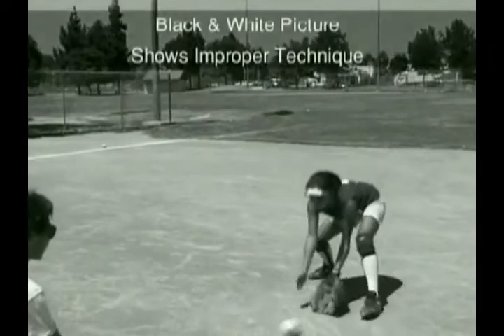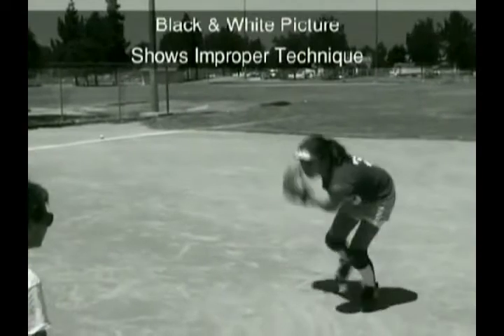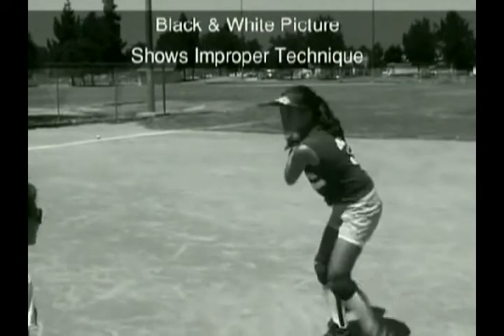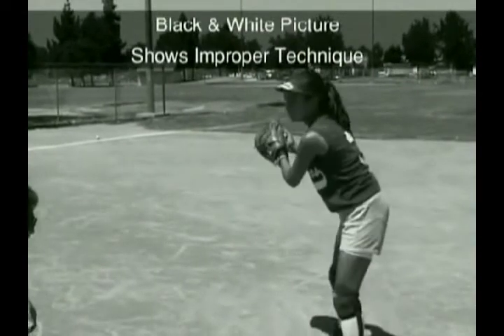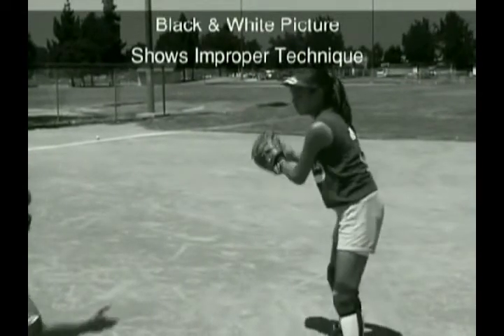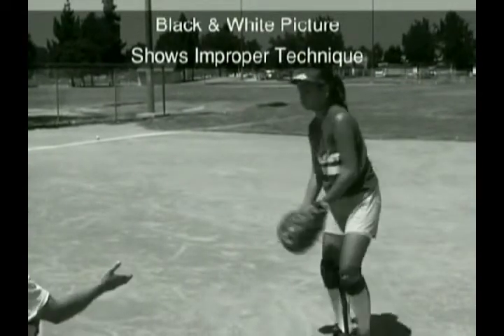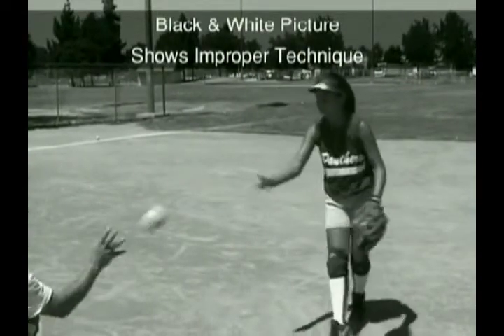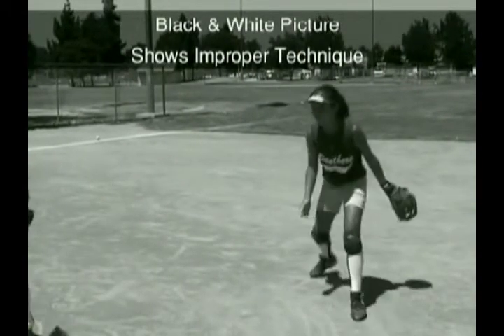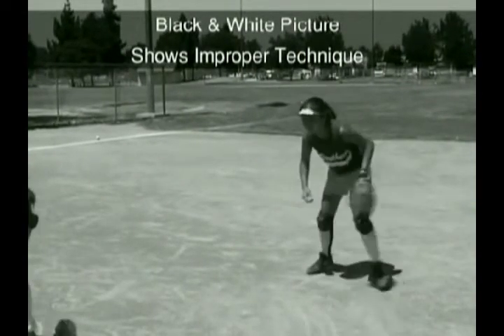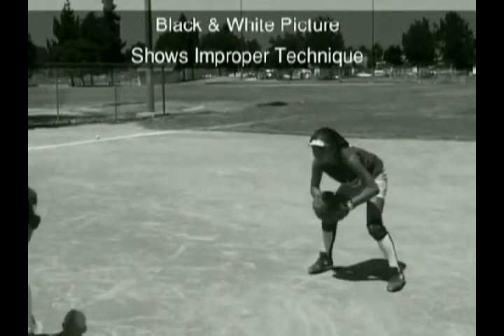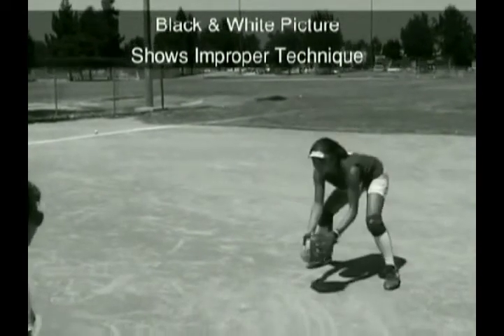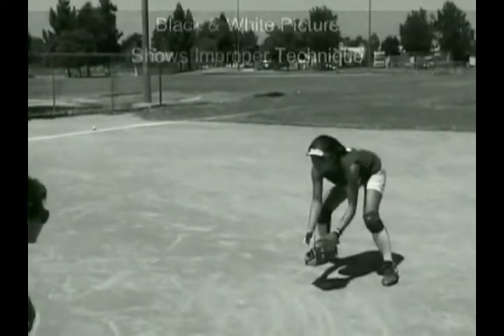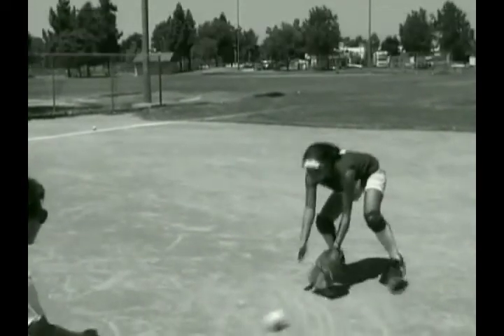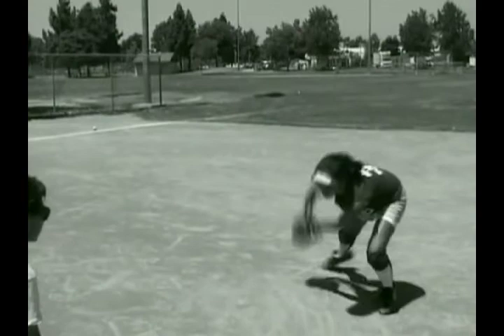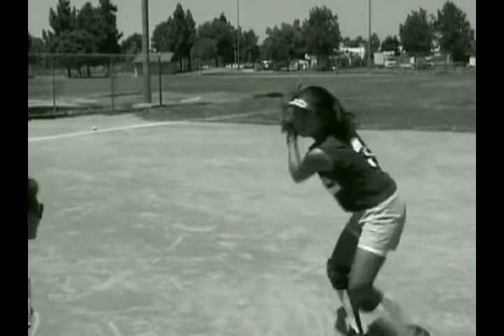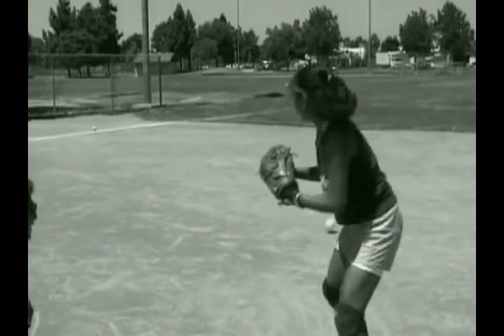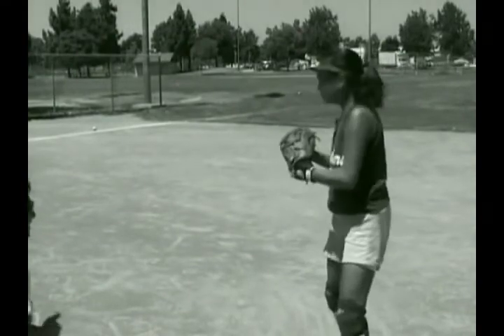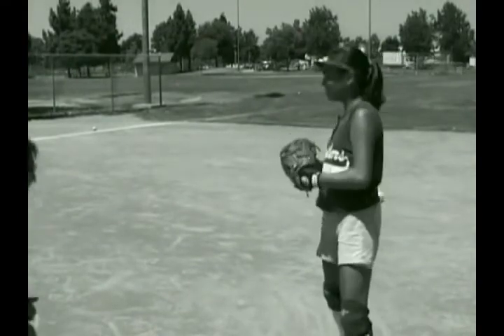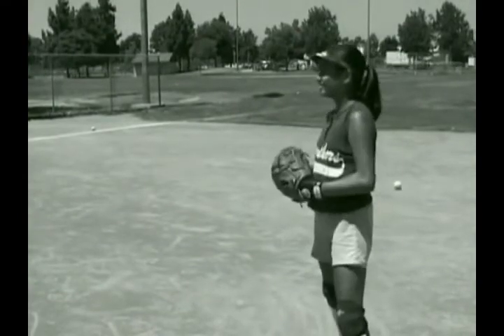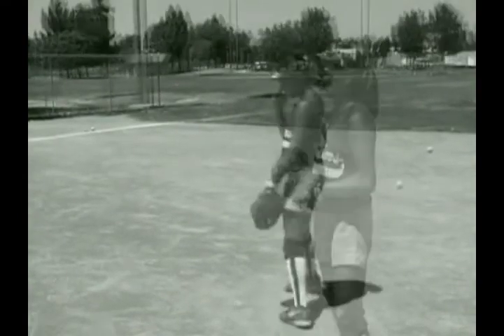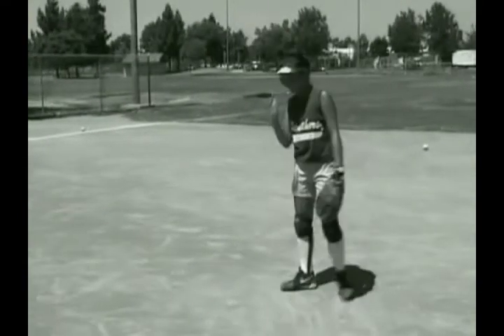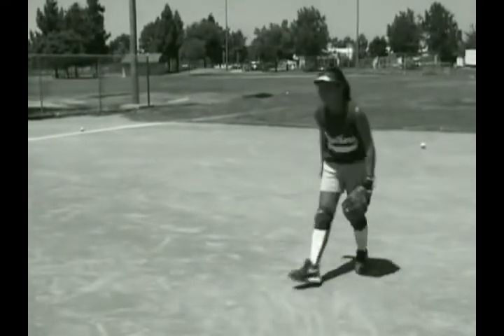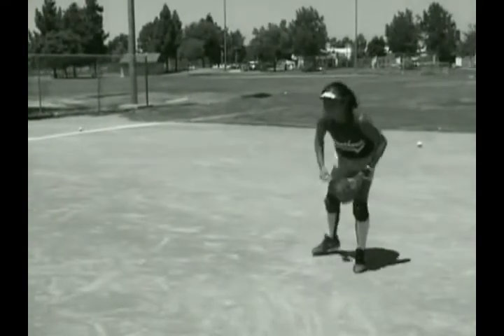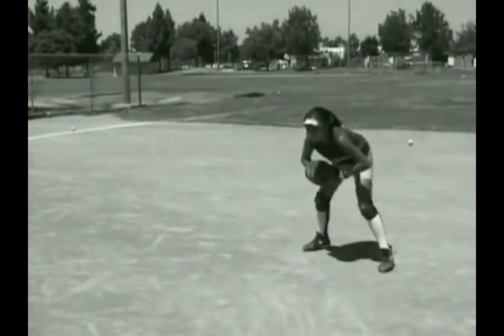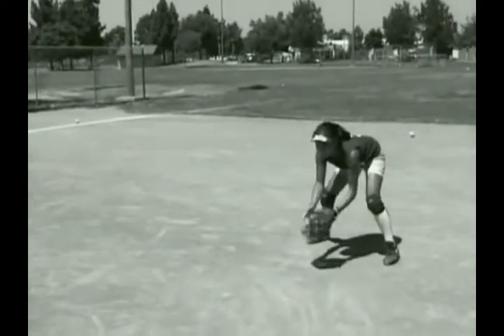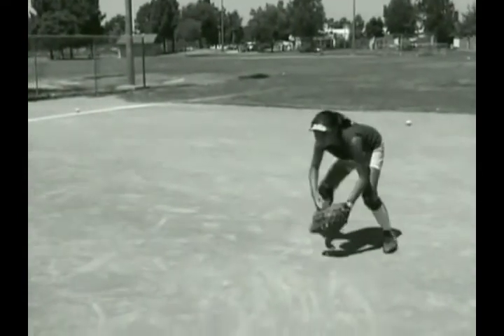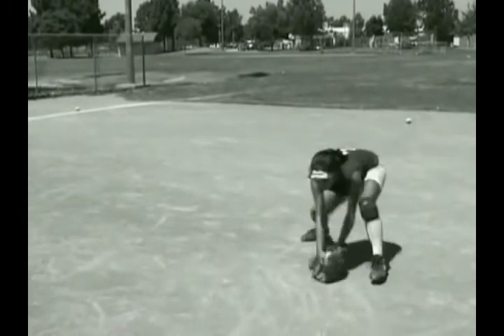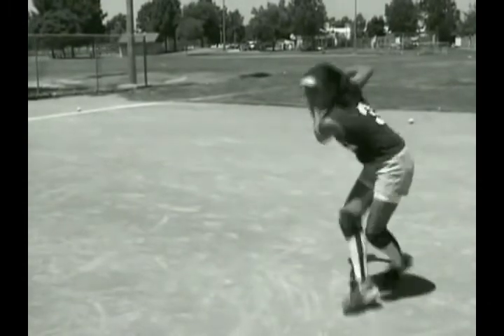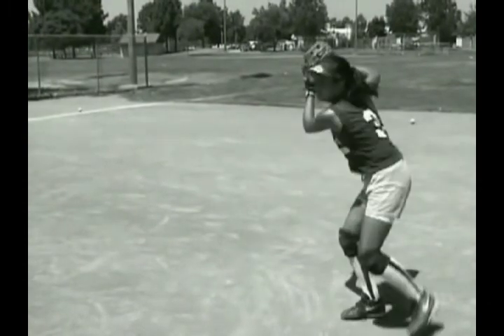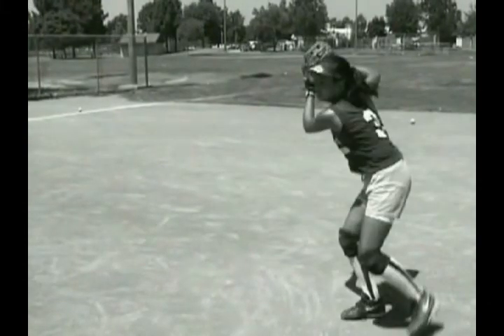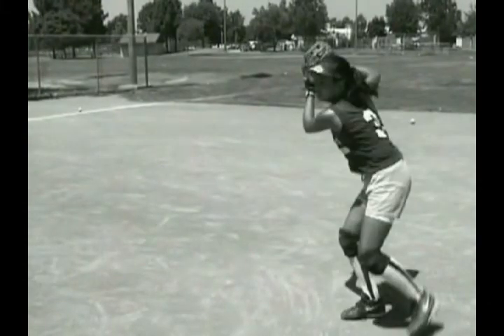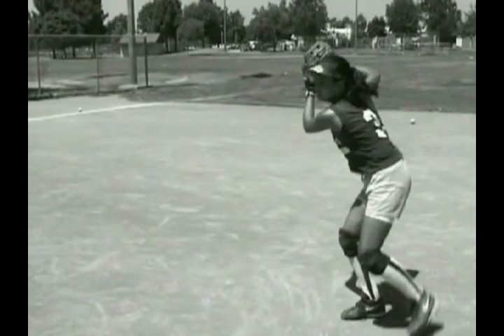Sweeping with the glove in my opinion is not faster, especially on the back side. The sweep will not help you feel the ball out in front where you can better see the ball. Also, many times the sweep will cause your body weight to go back or sidewards more than forward.